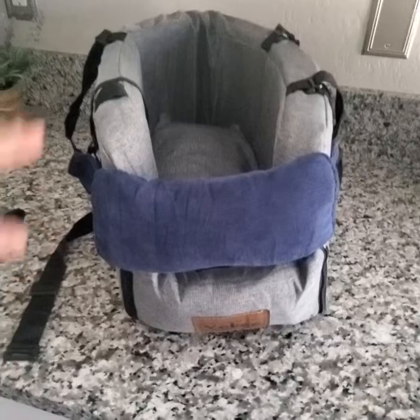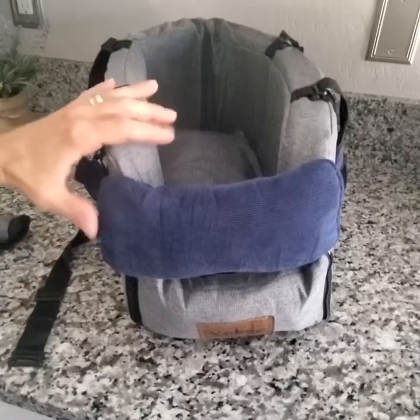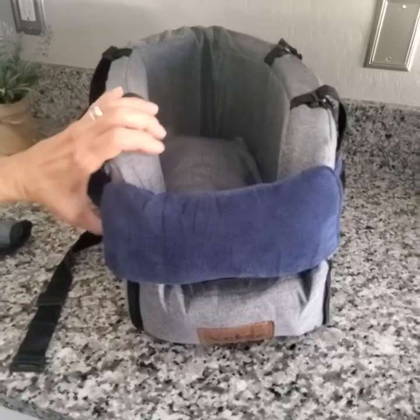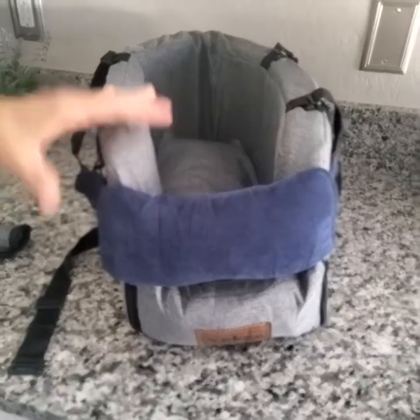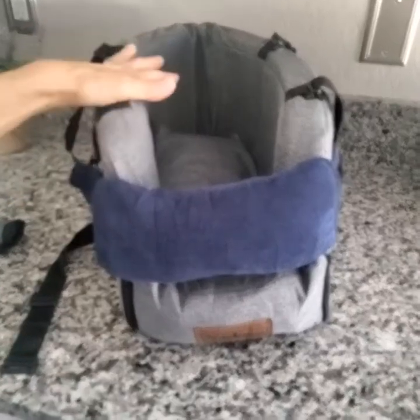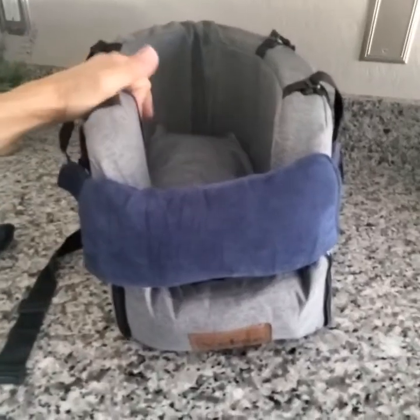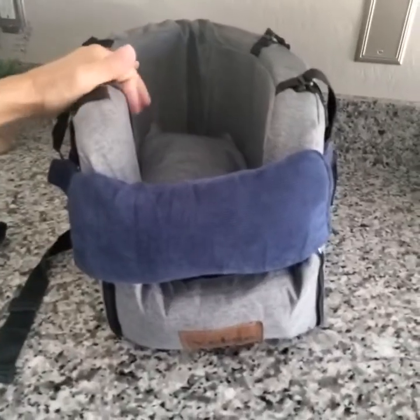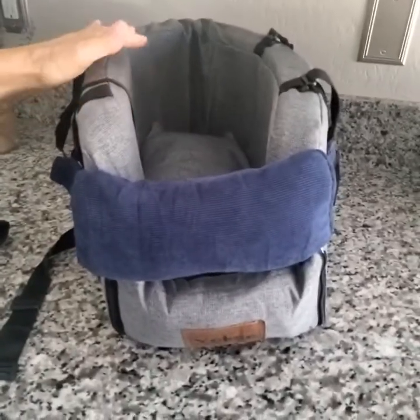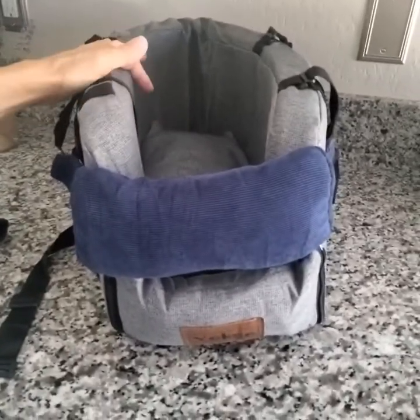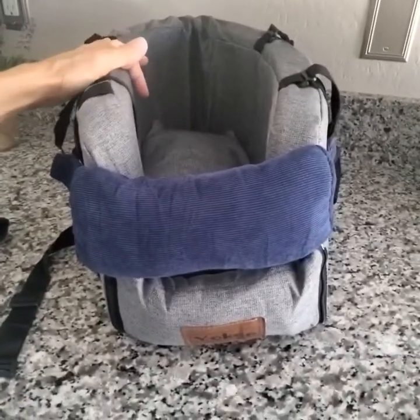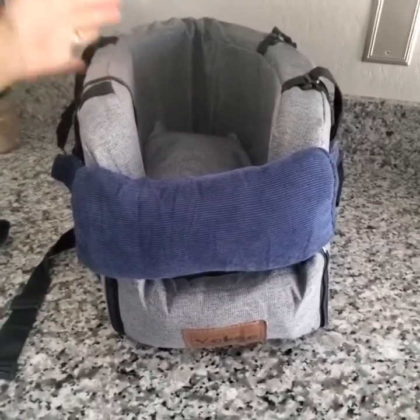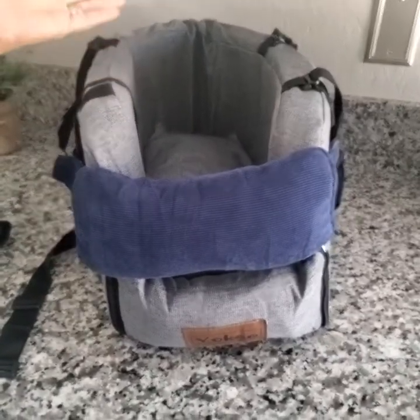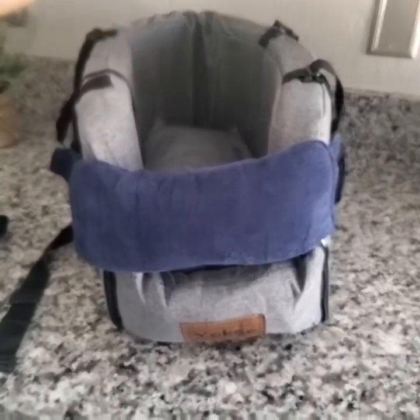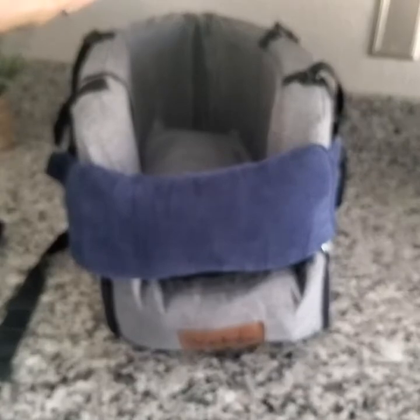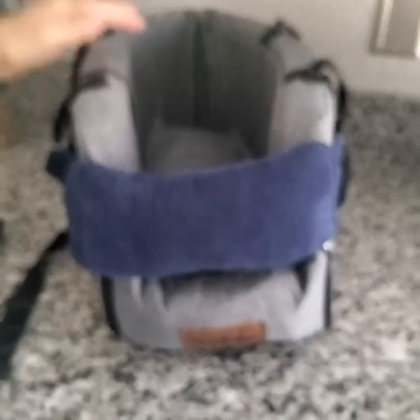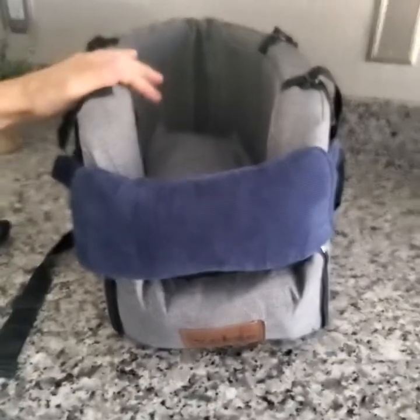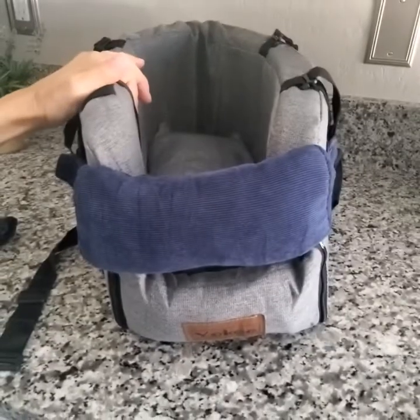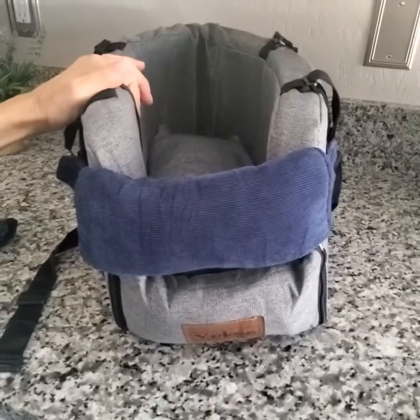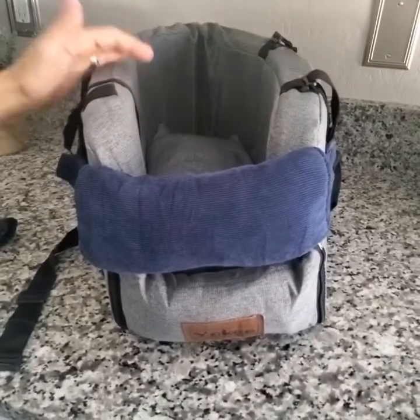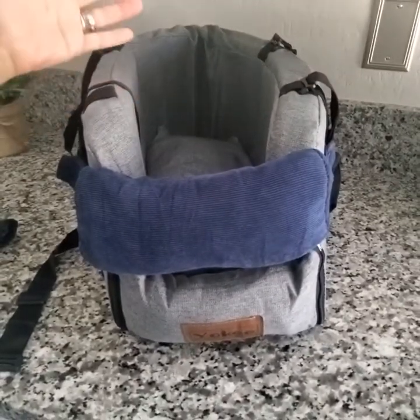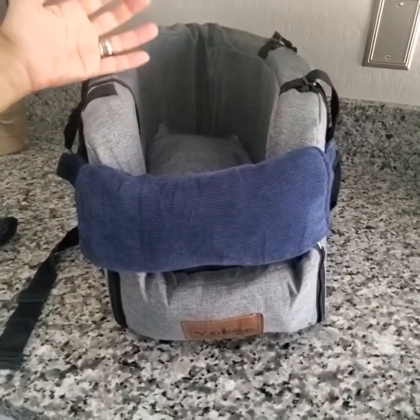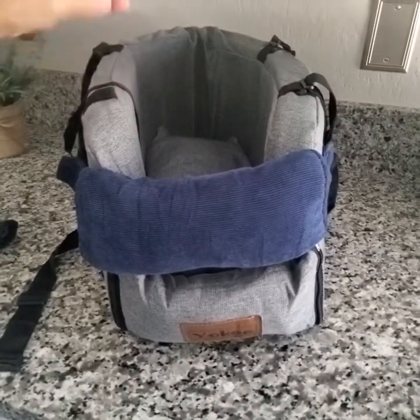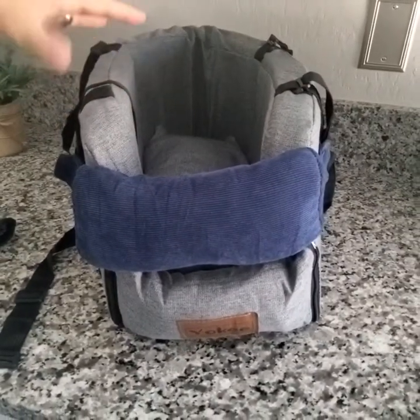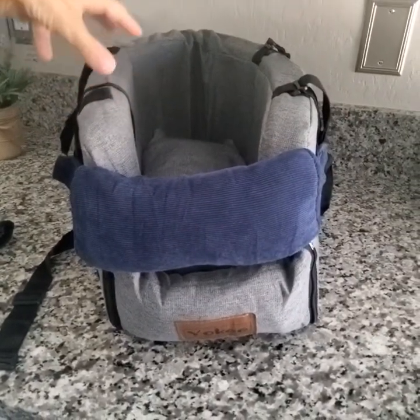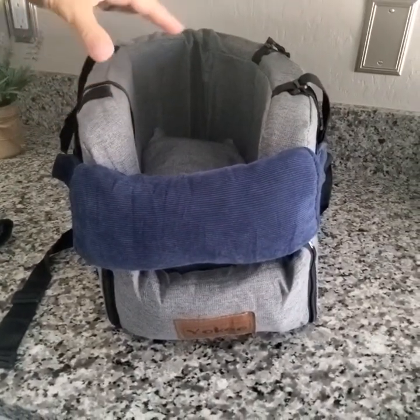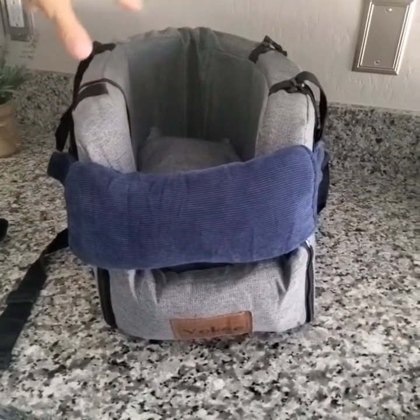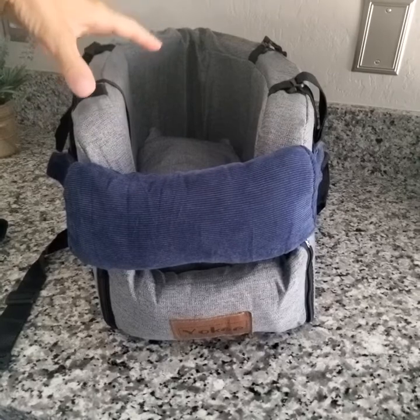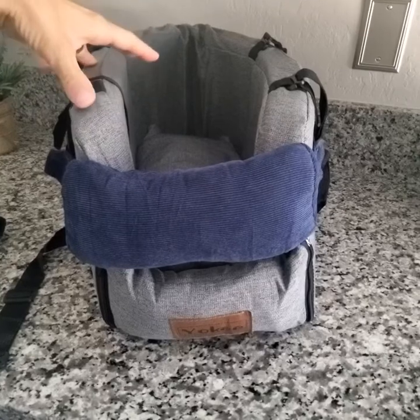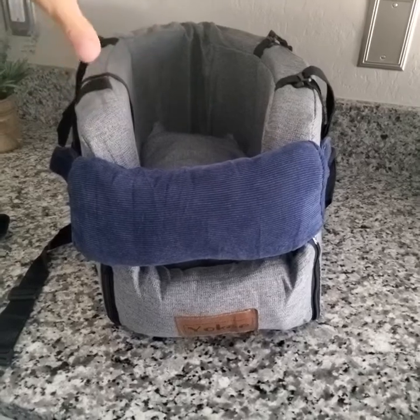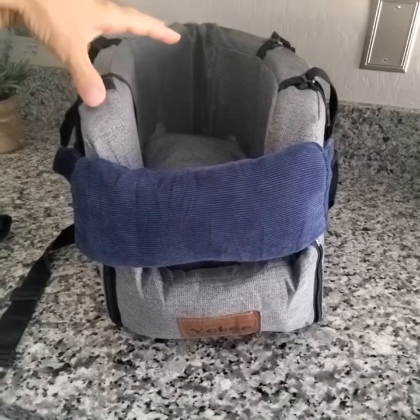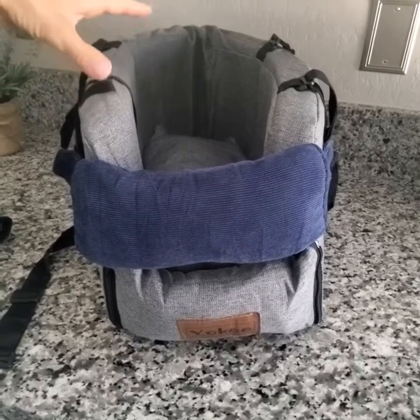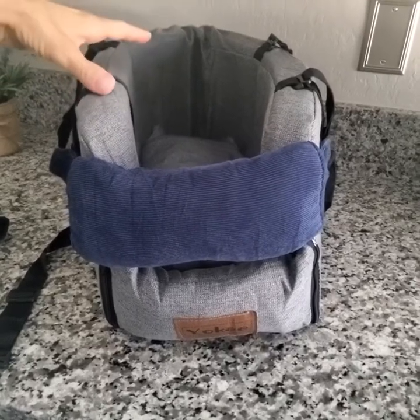Hey everyone, I'd like to show you the features of this dog carrier seat. It is for dogs or cats, so it's for pets. This is meant to go on the center armrest or console of your vehicle.